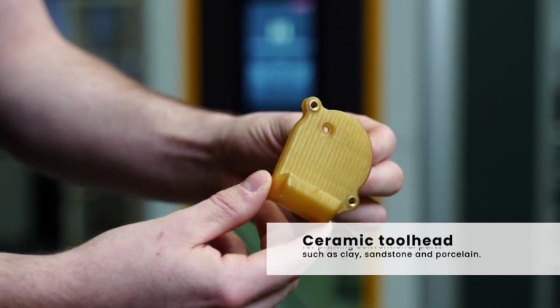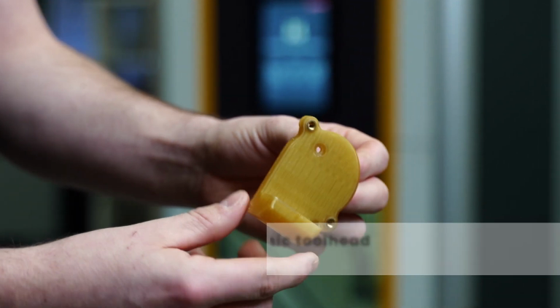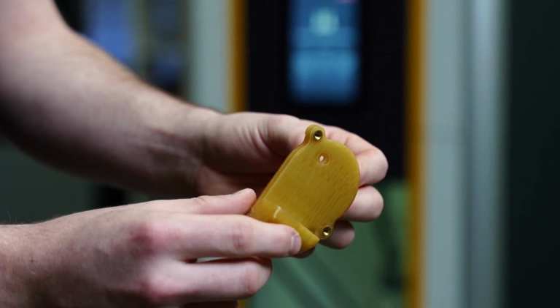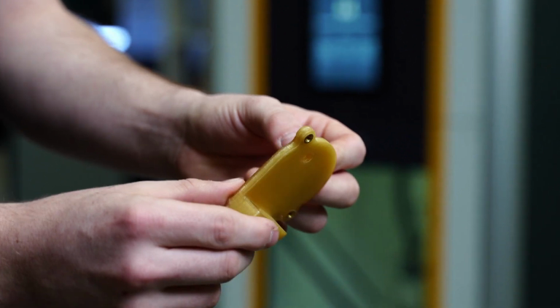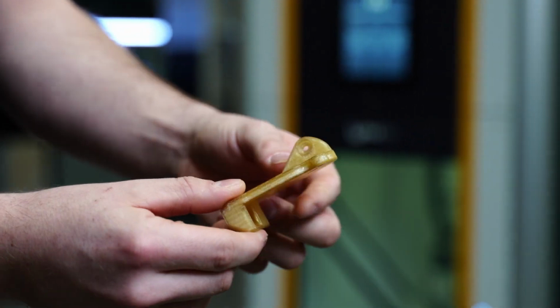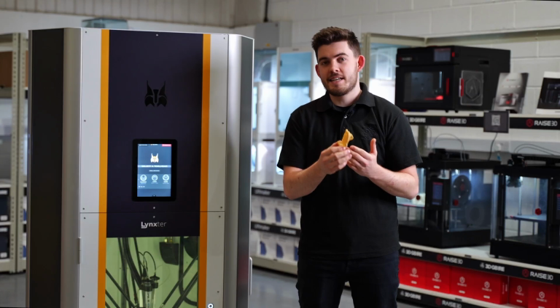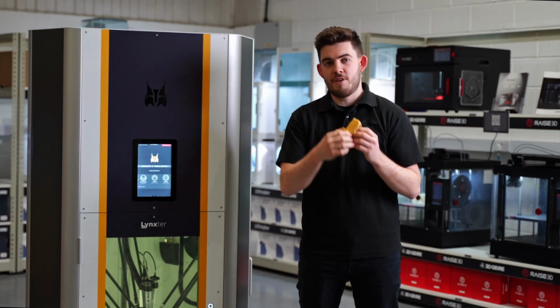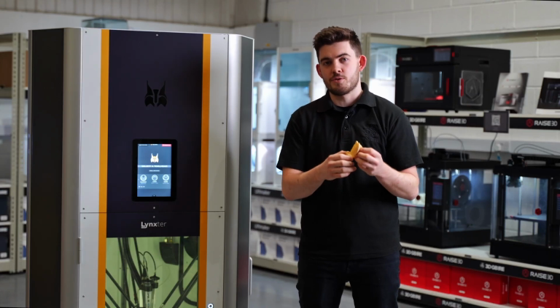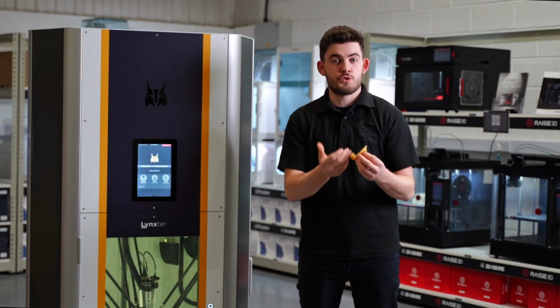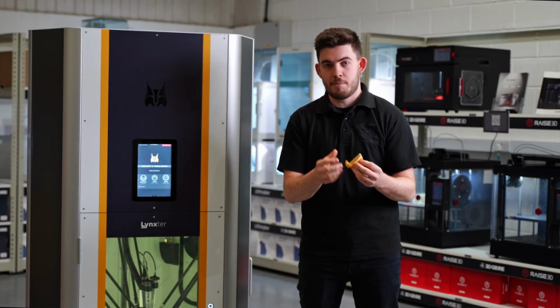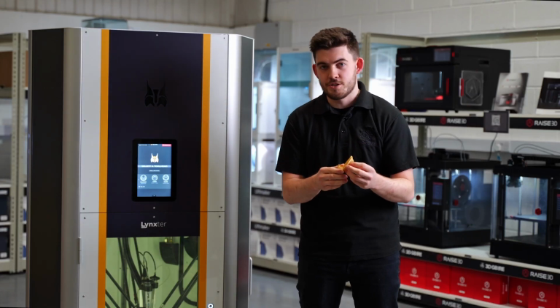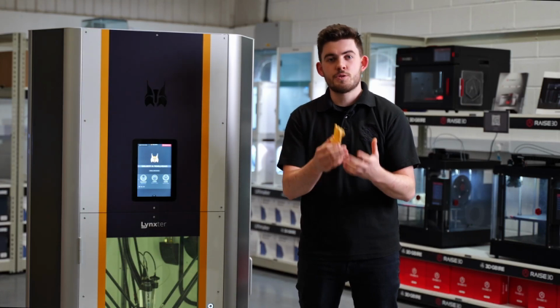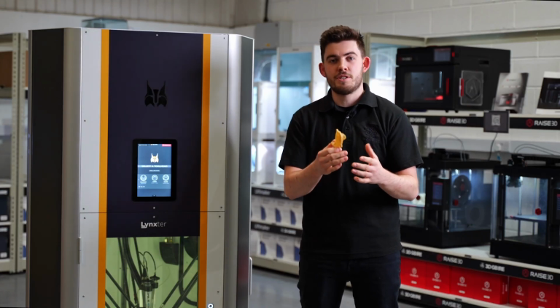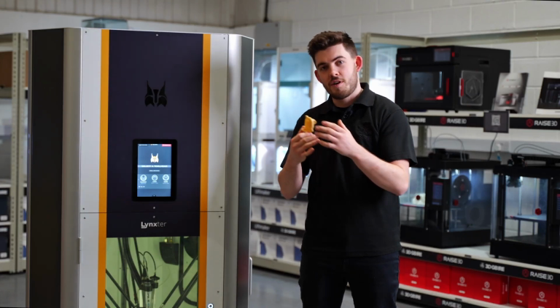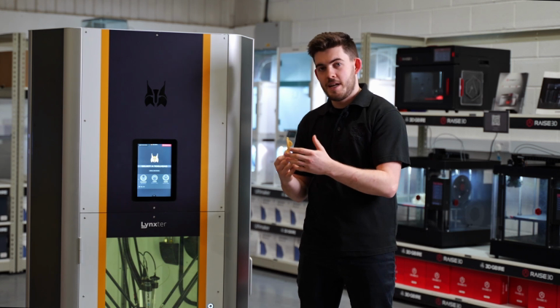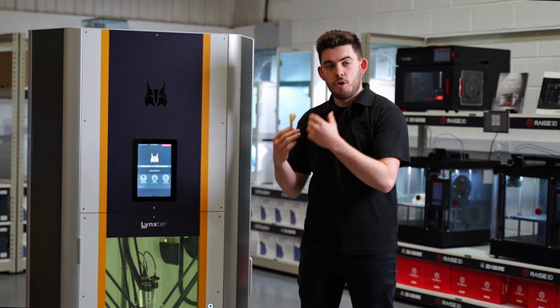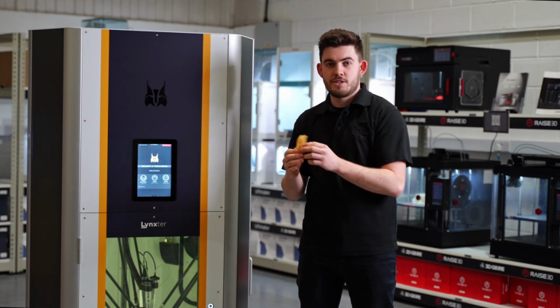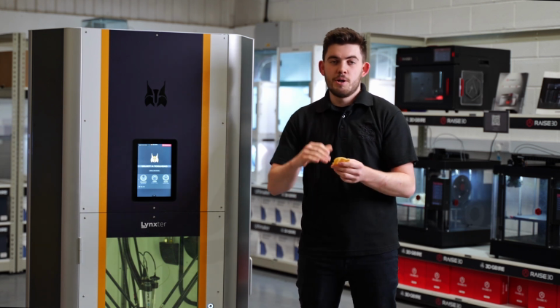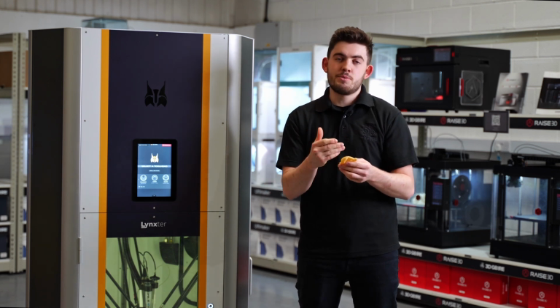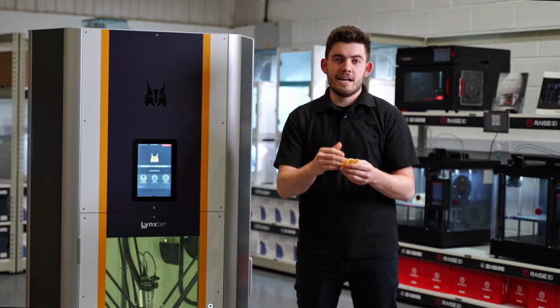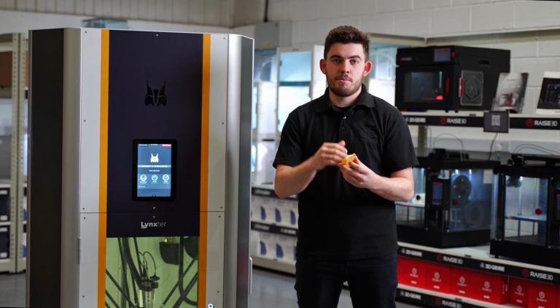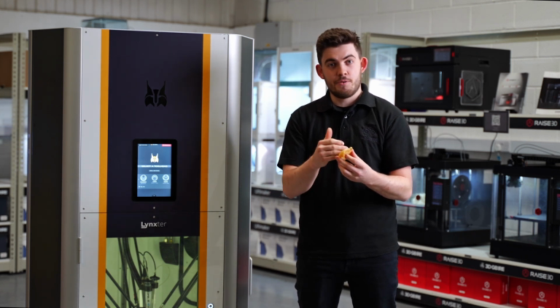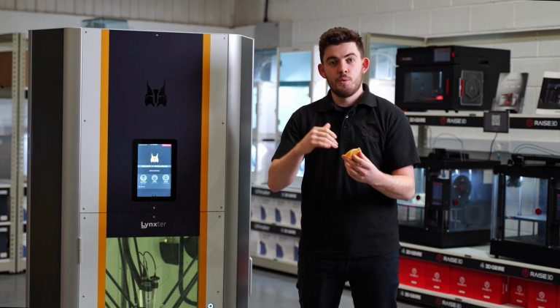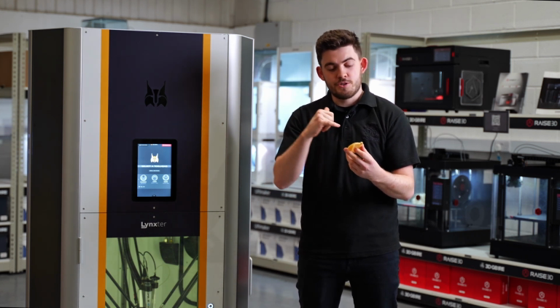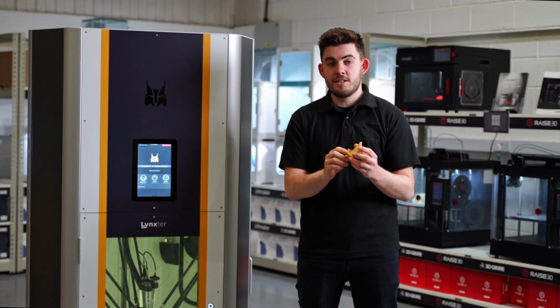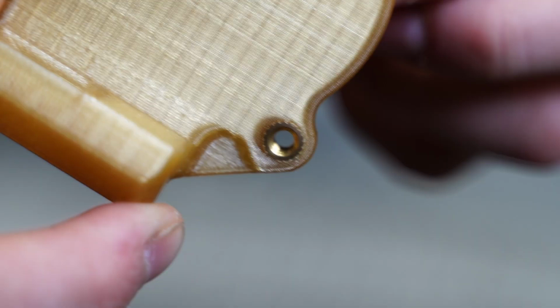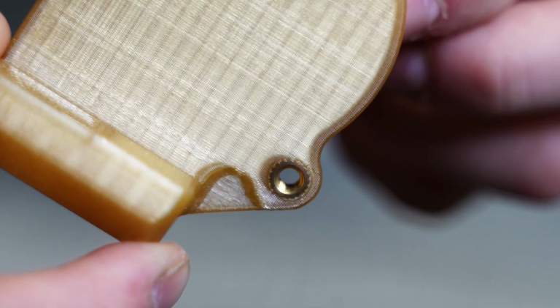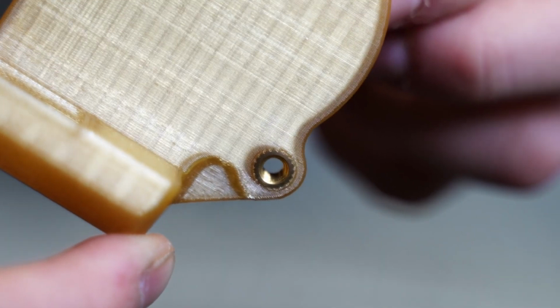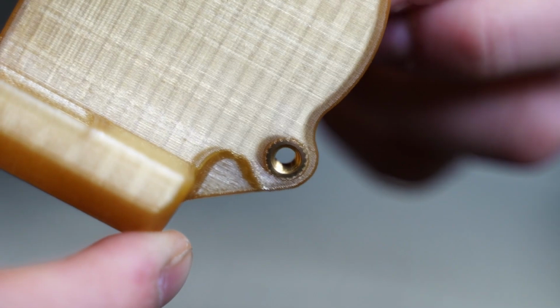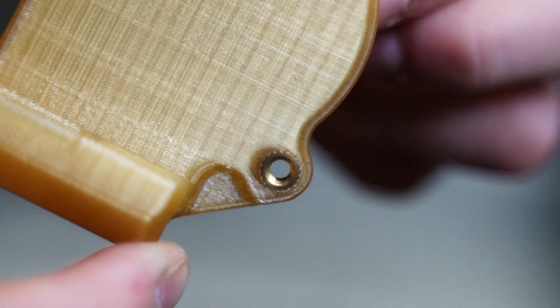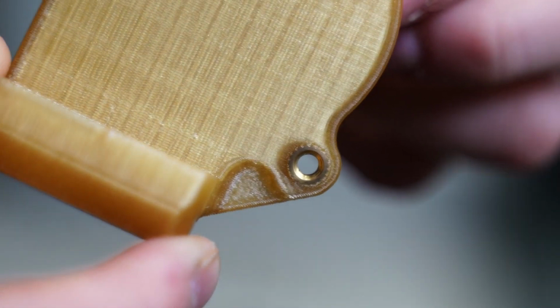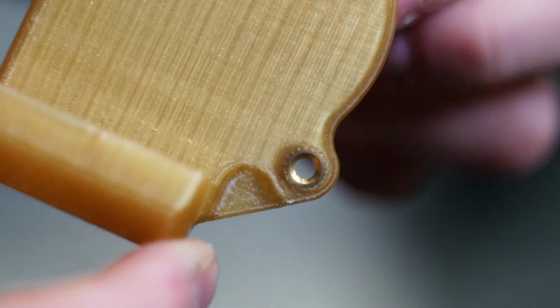This application is PEEK — a high-temp fan duct for industrial applications. This was printed on one of our filament heads on the Linkster. Because we have a high-temp material, we can use threaded inserts in this part, which allows us to be more creative with our applications.